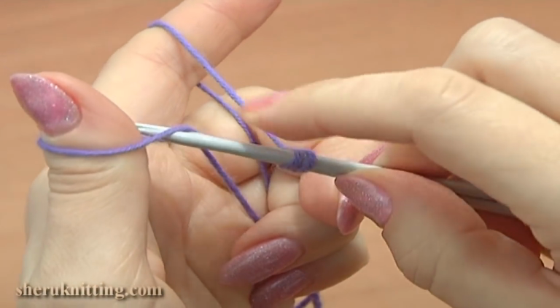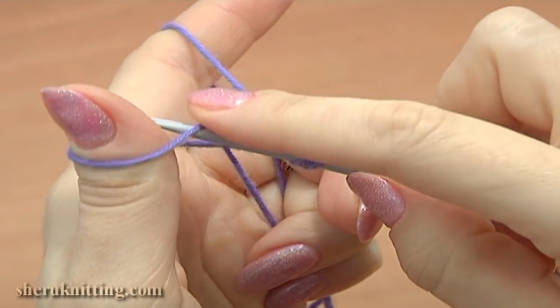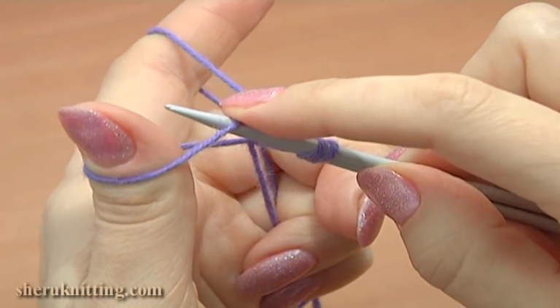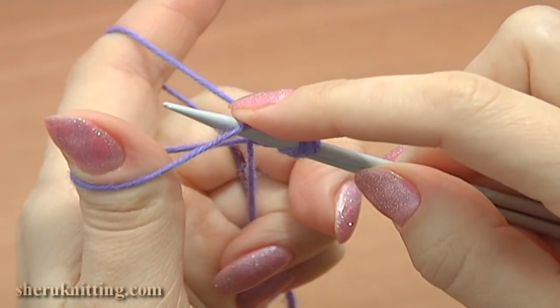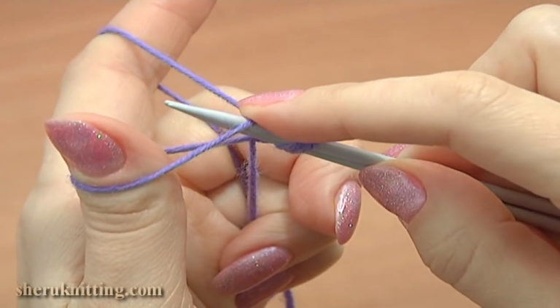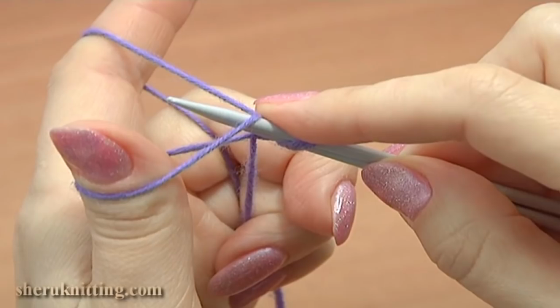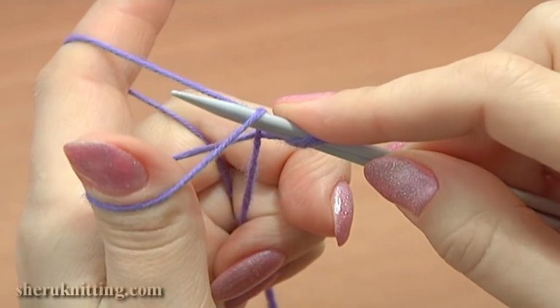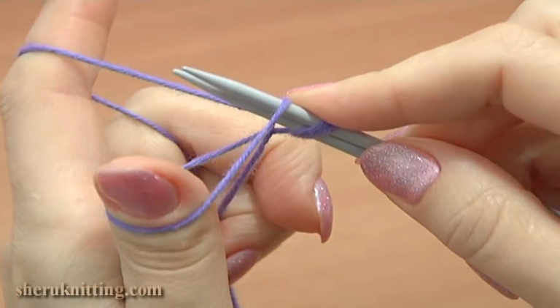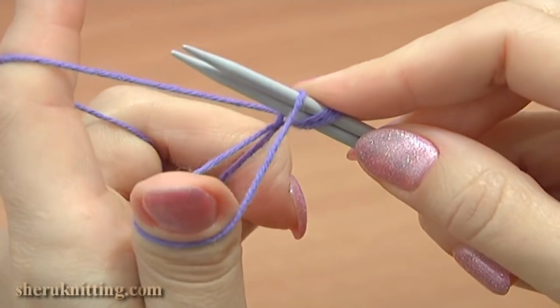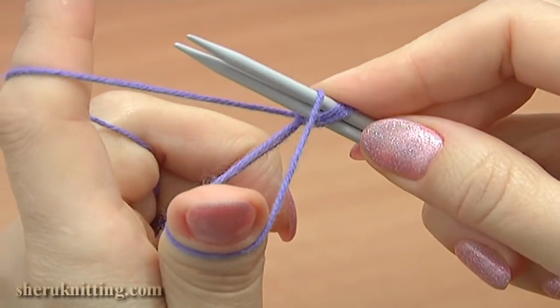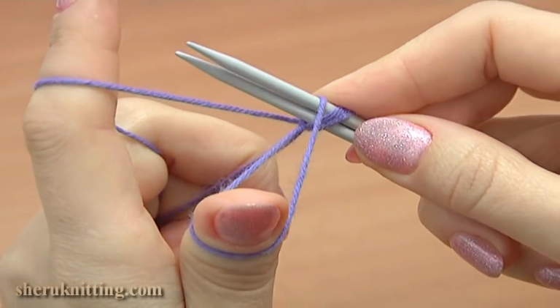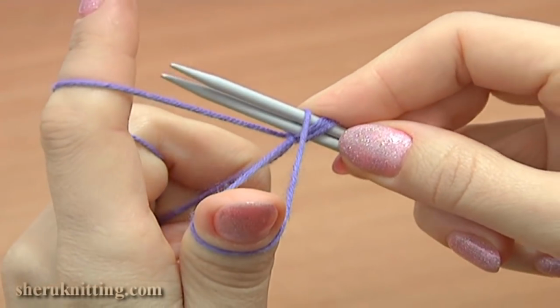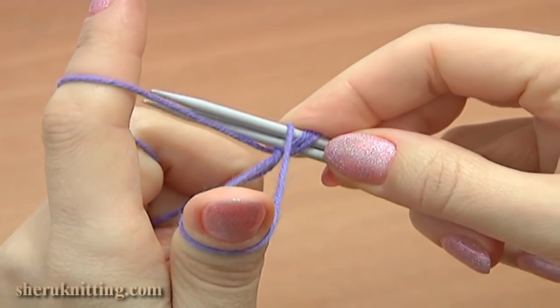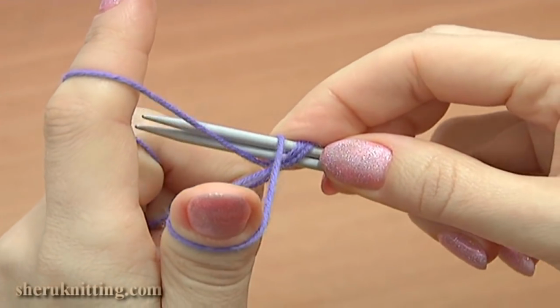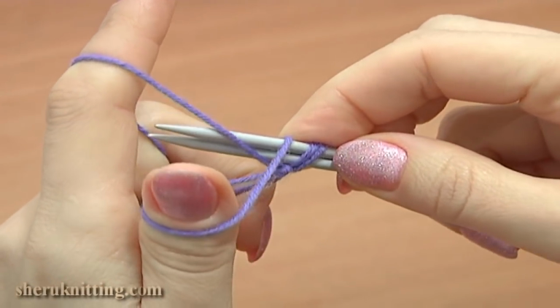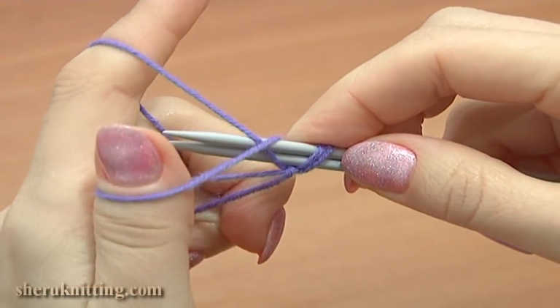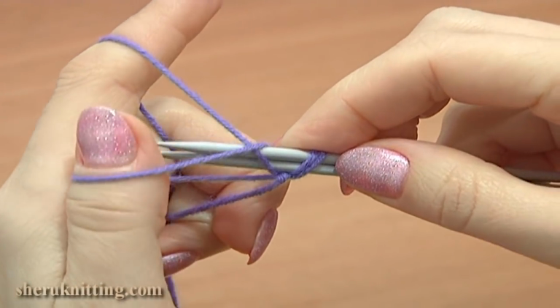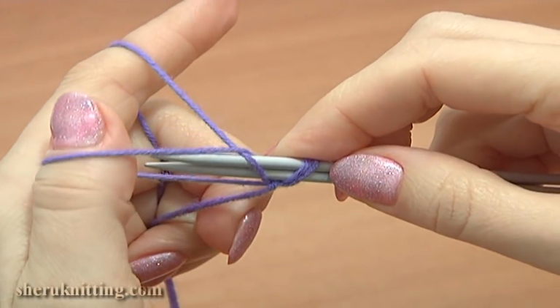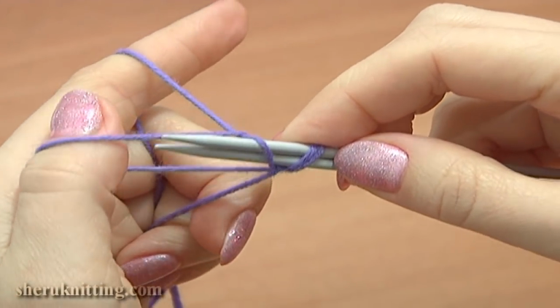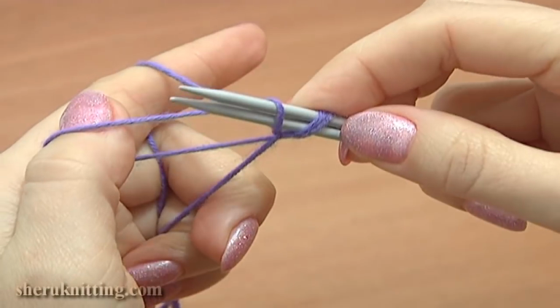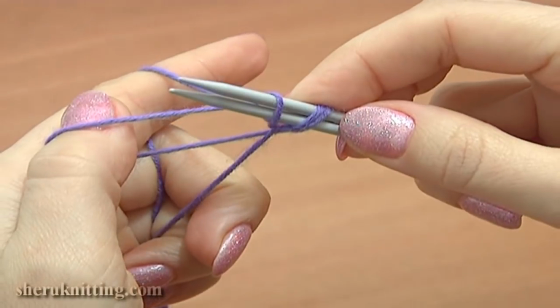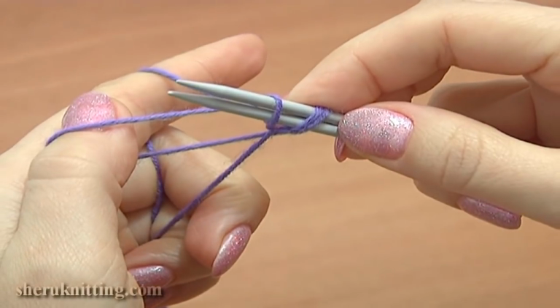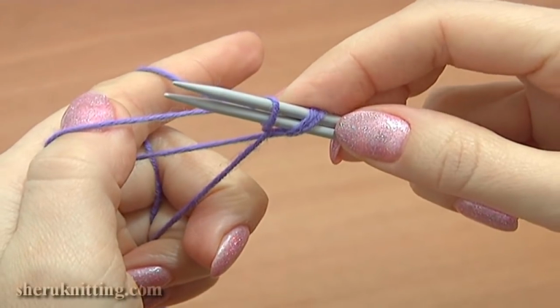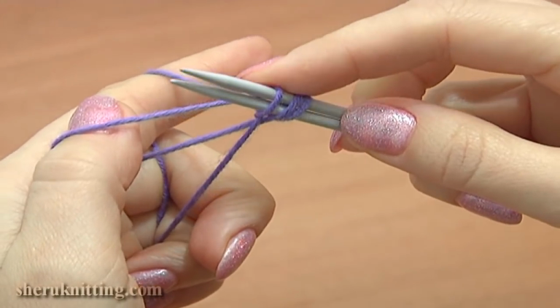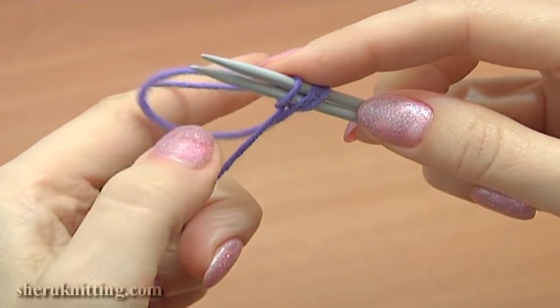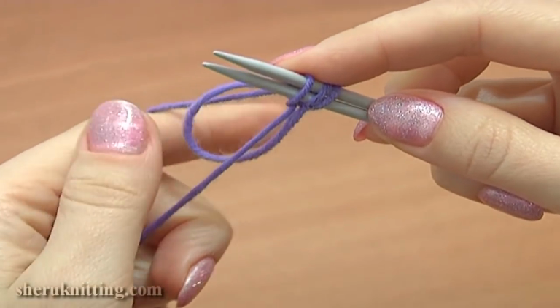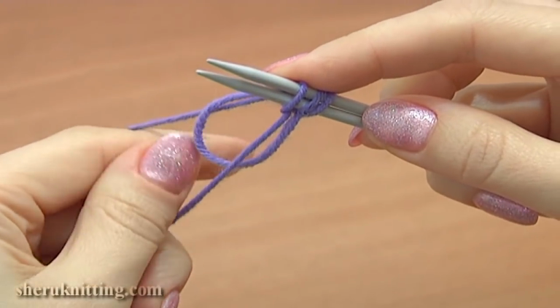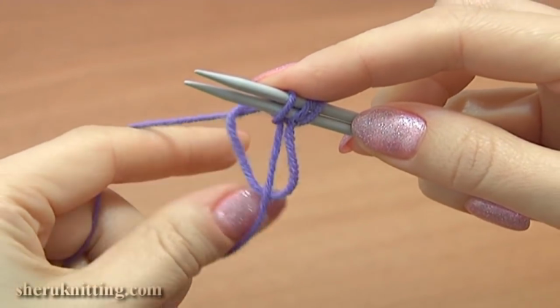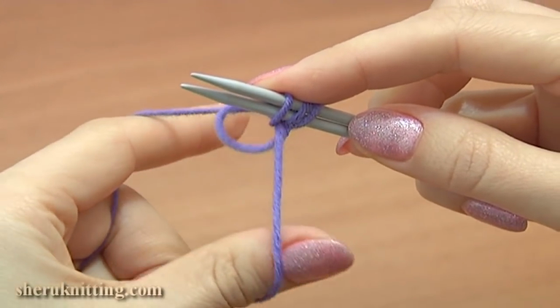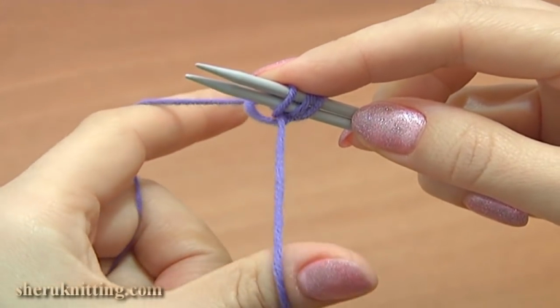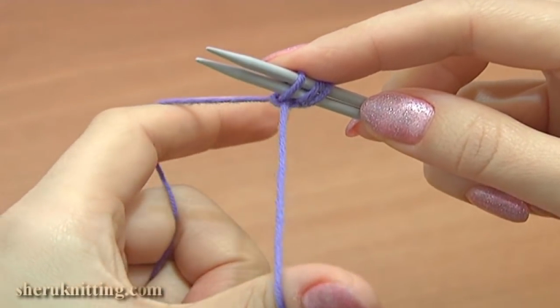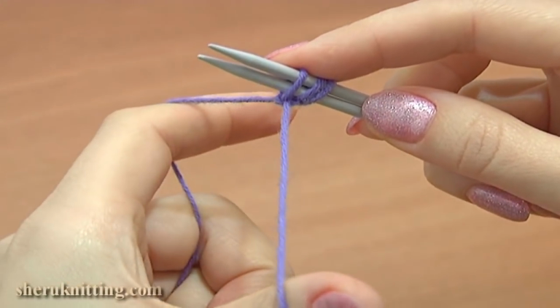Then you would need to repeat the same for each additional loop. The more stitches you cast on, the wider your piece of knitting will be.